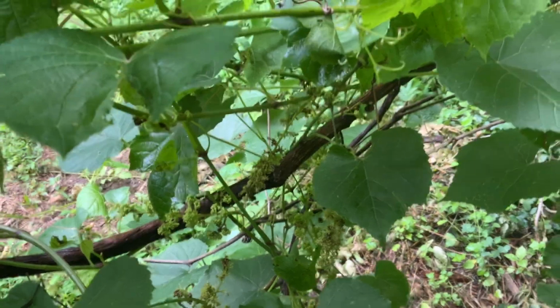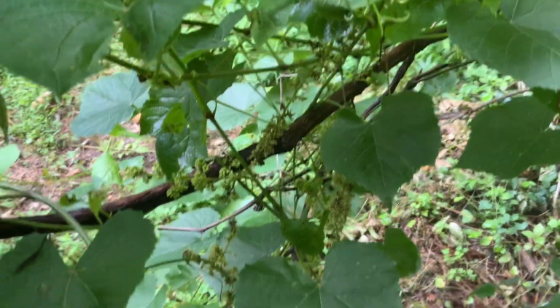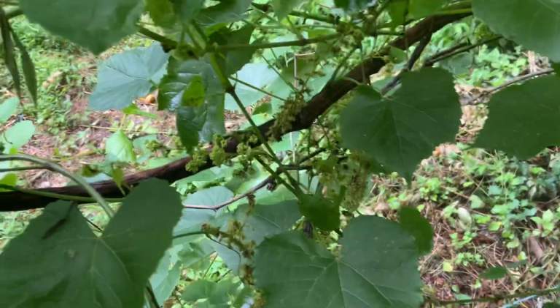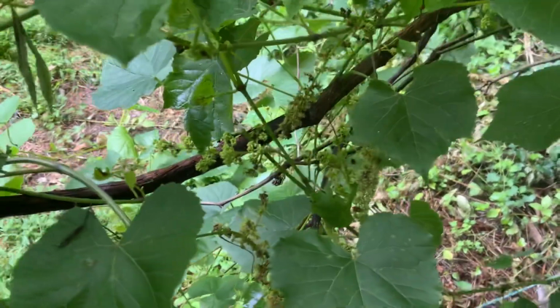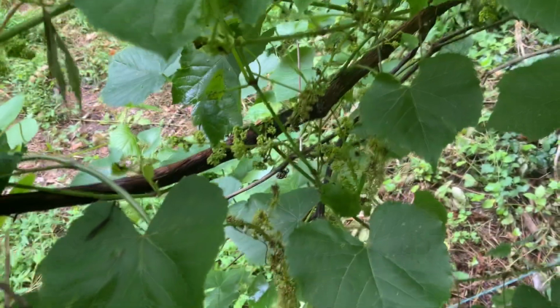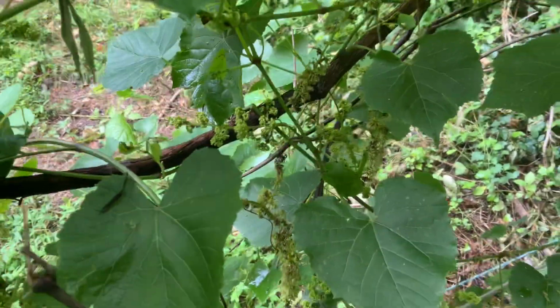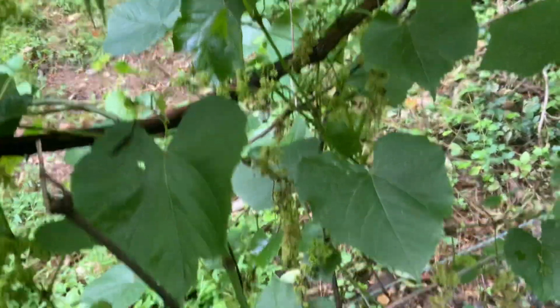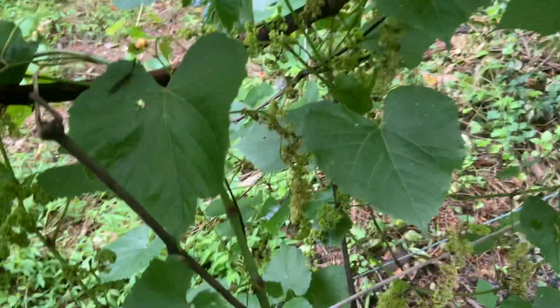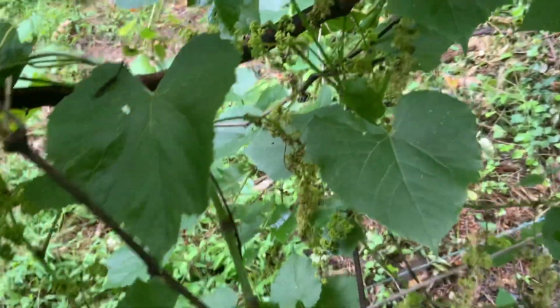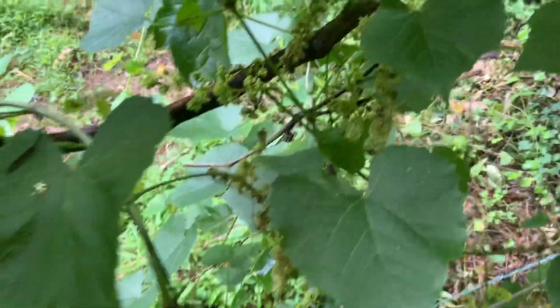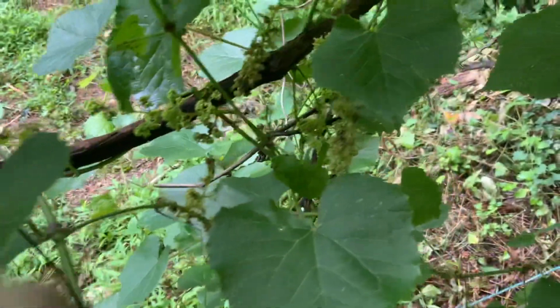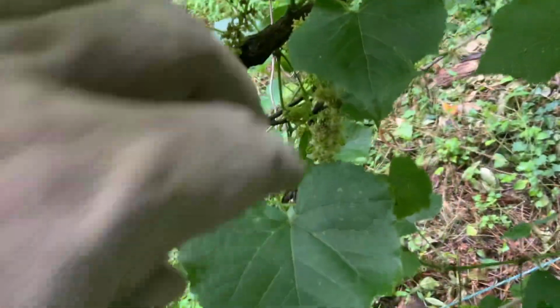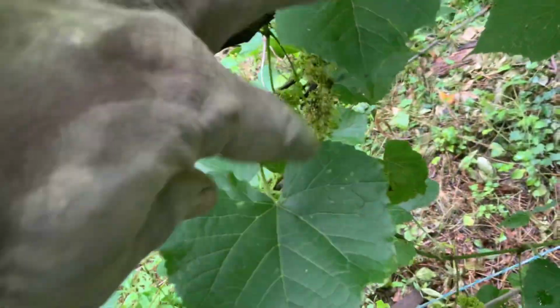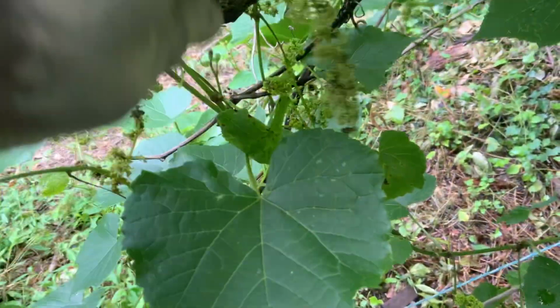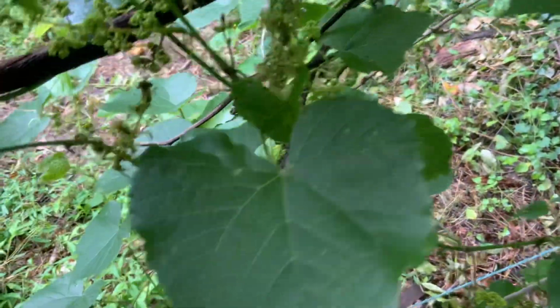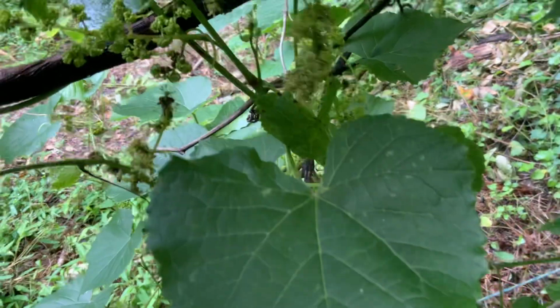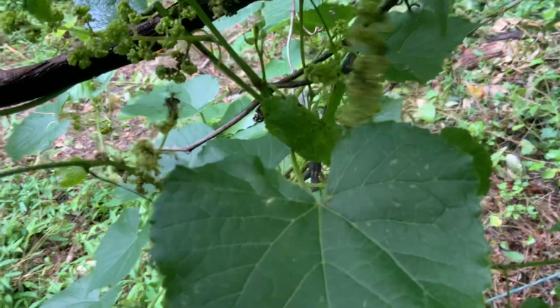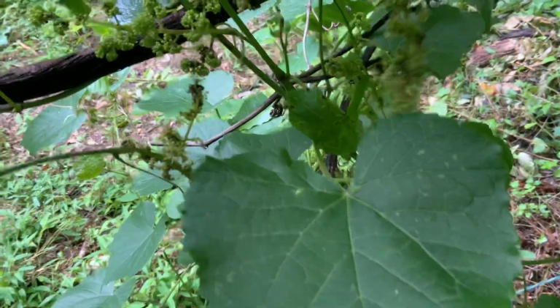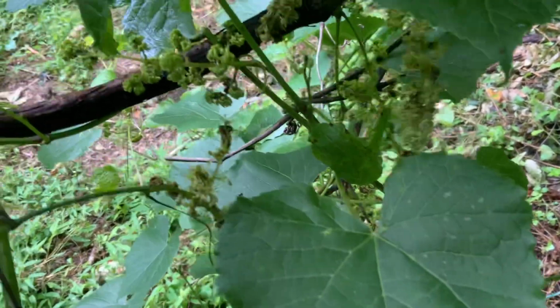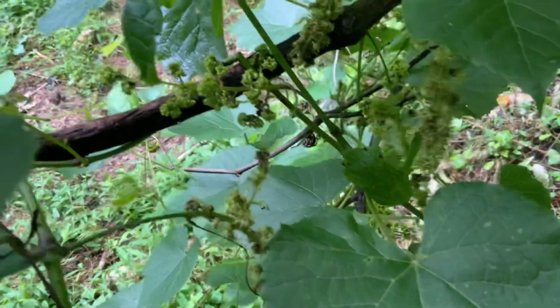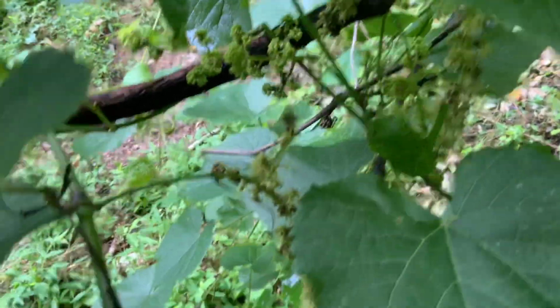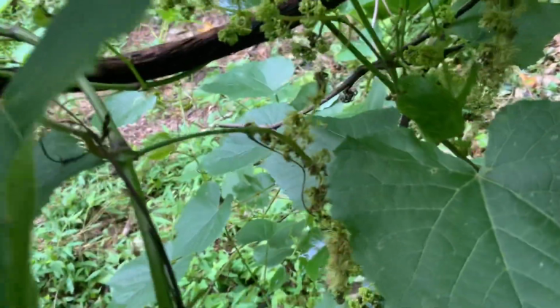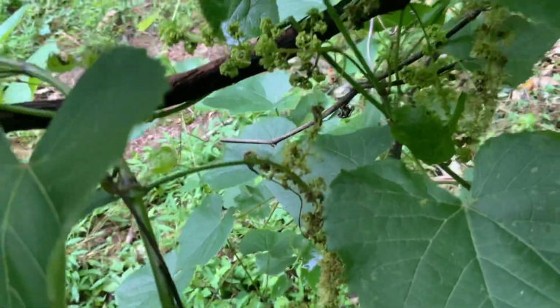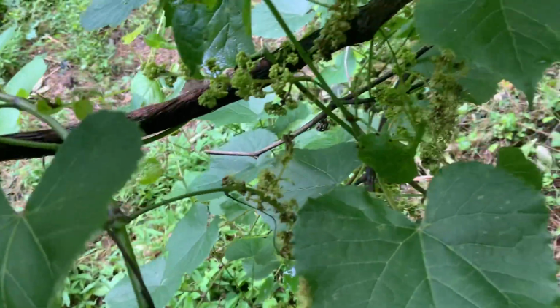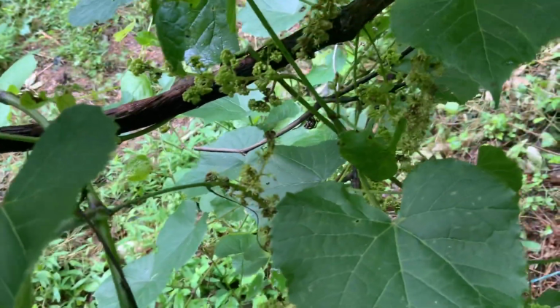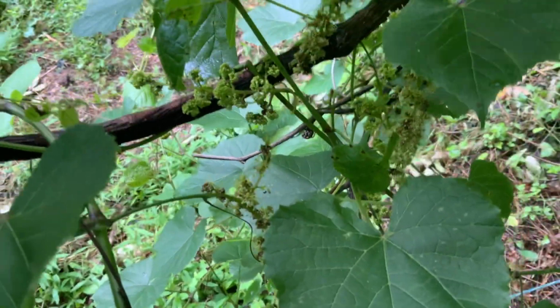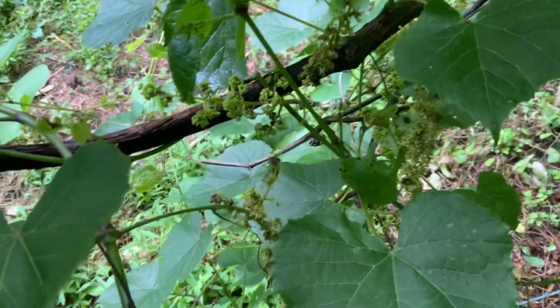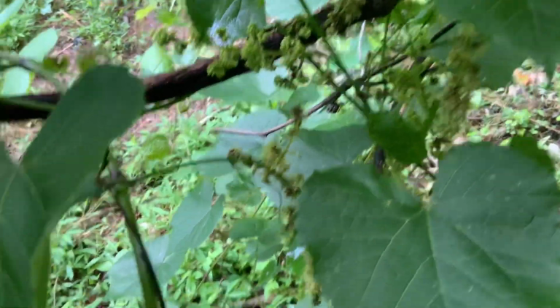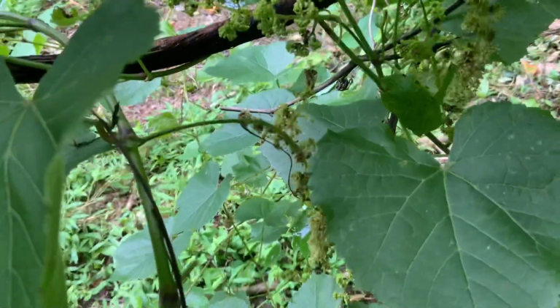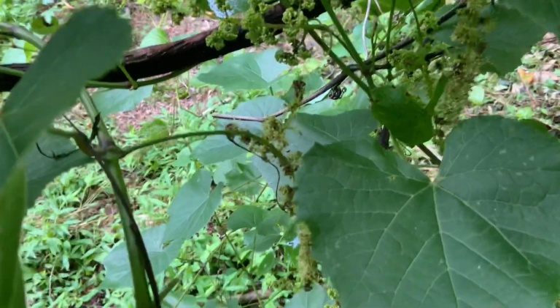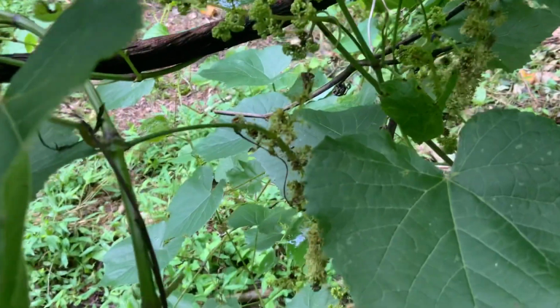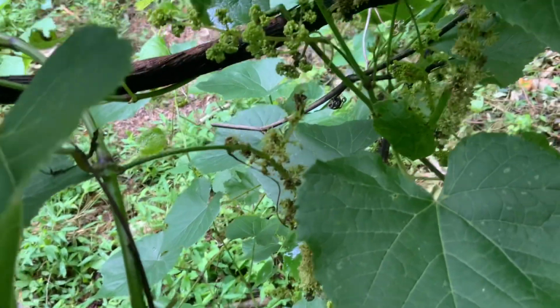Welcome to PlantaGarden TV. How are you guys doing today? I'm going to show you something about the grapes and how the grapes start pollinating.